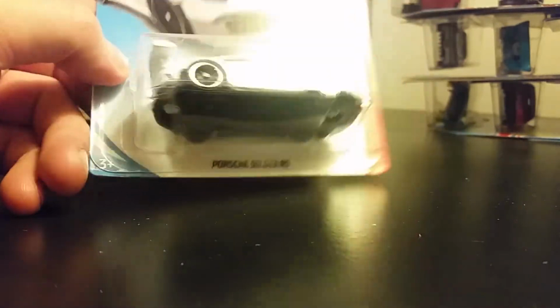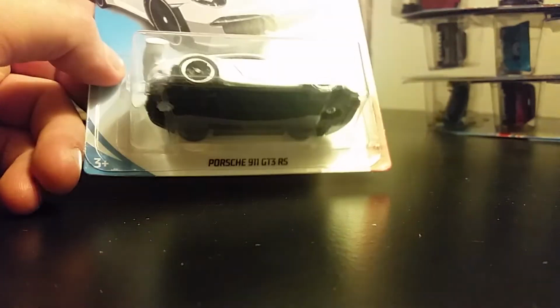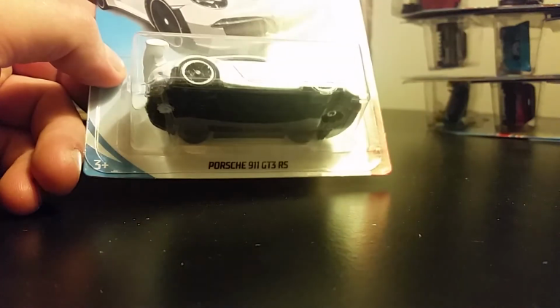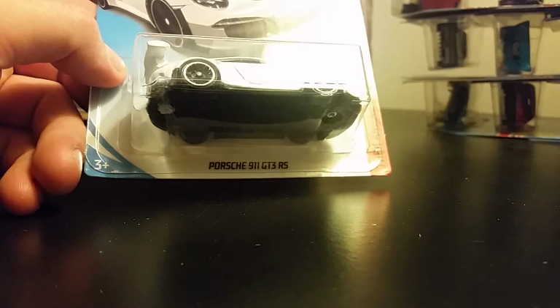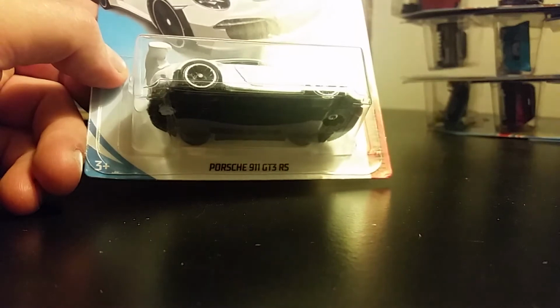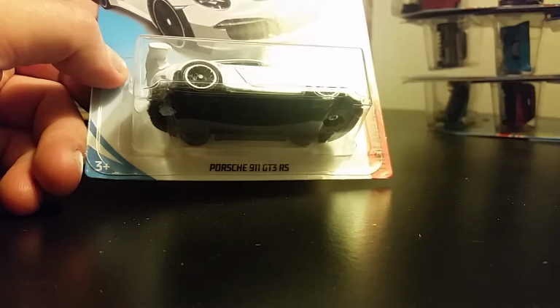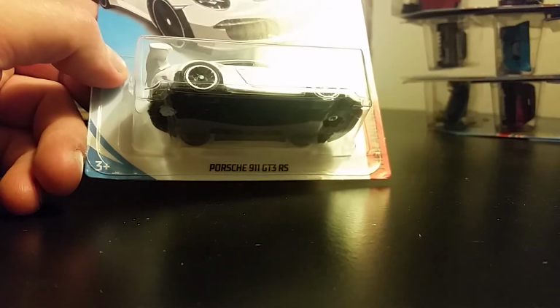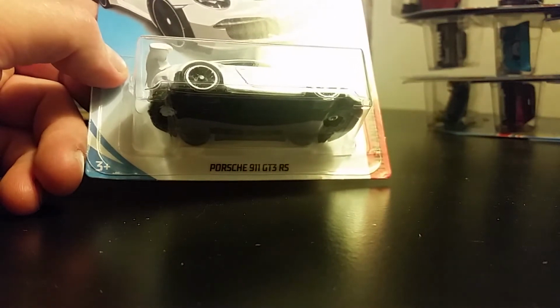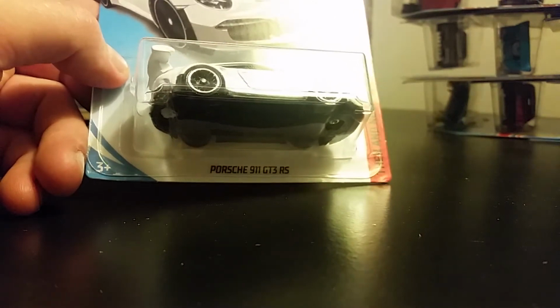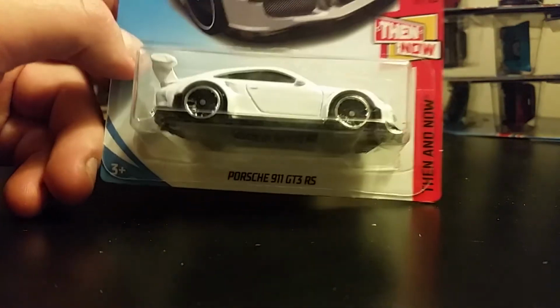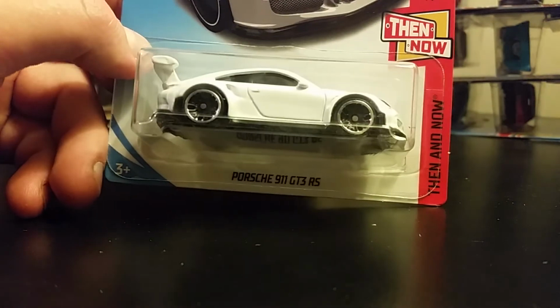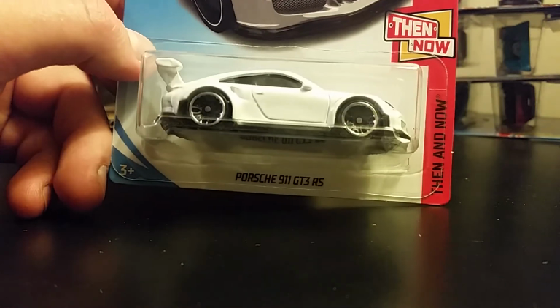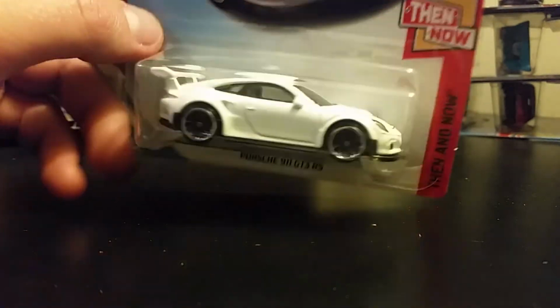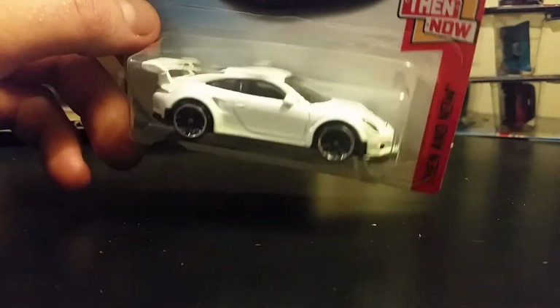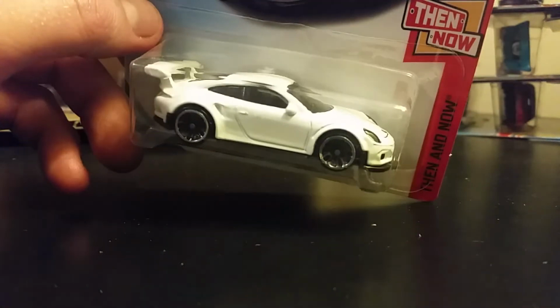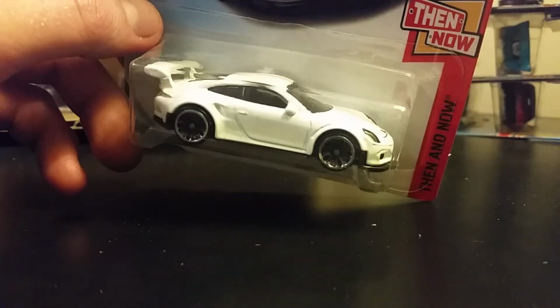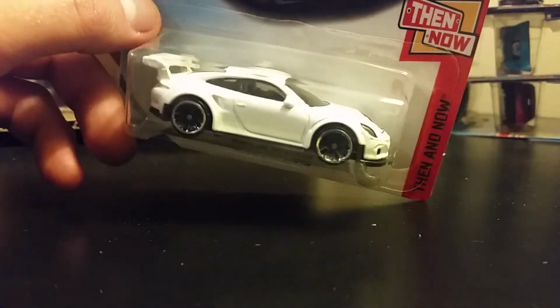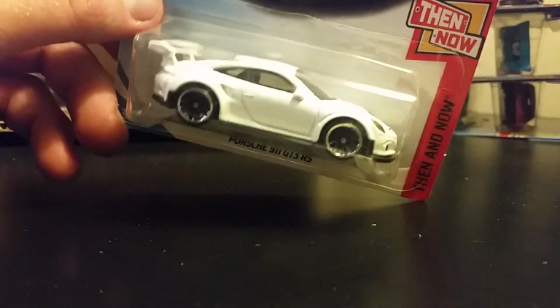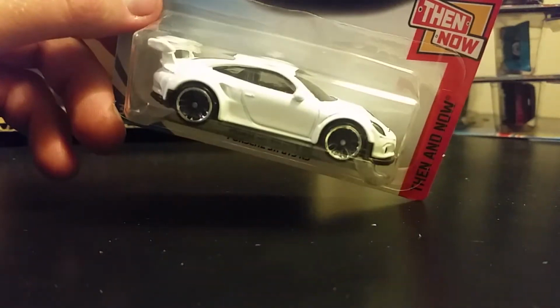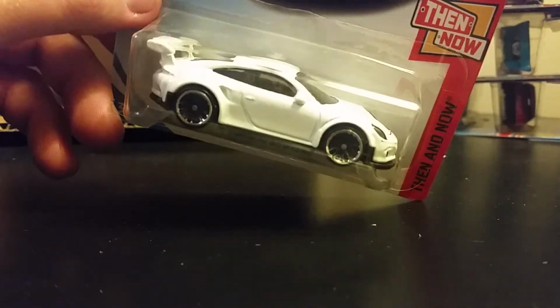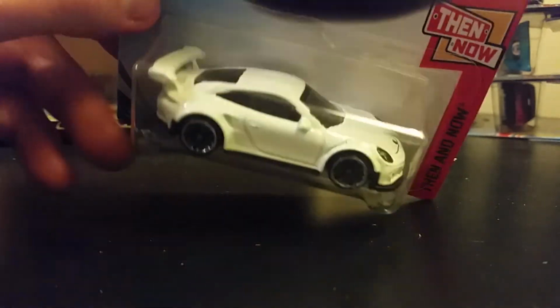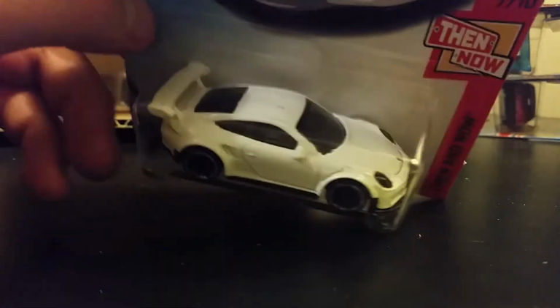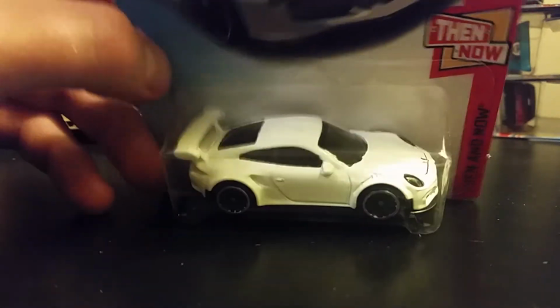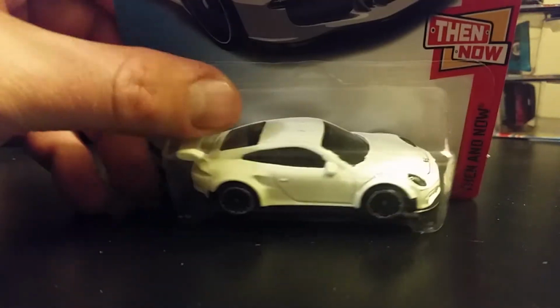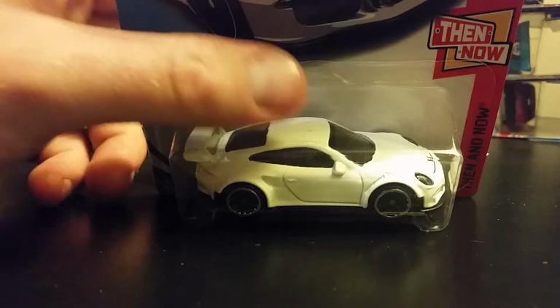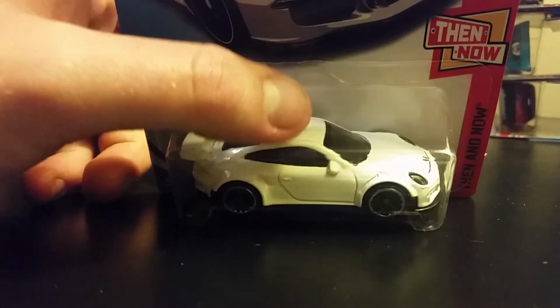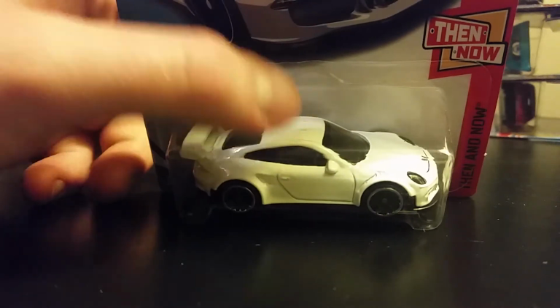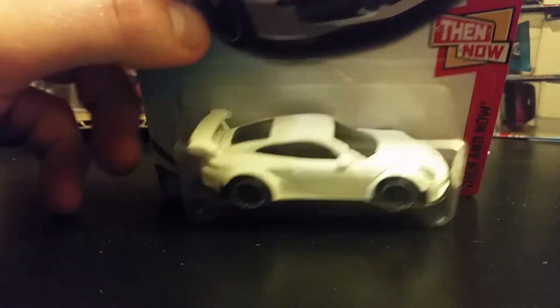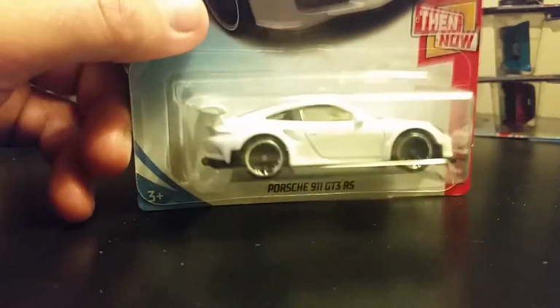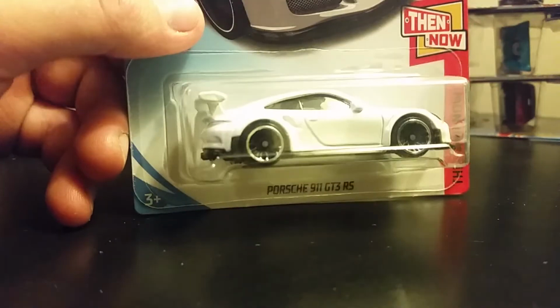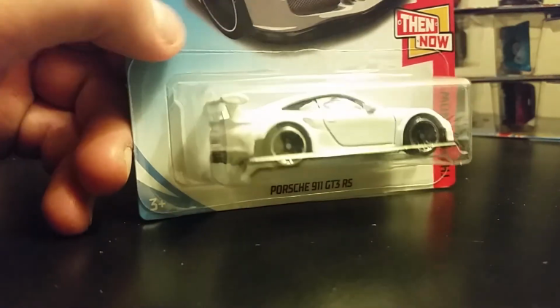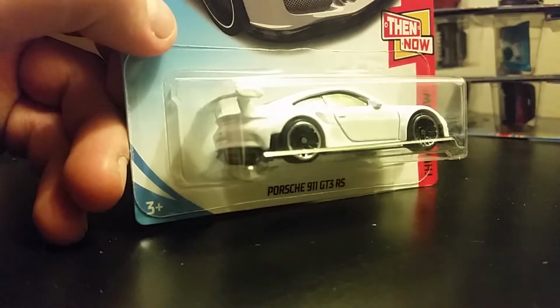And here's a Porsche 911 — this one's a very nice one too. Got a little rub paint on top right there, but that's alright.